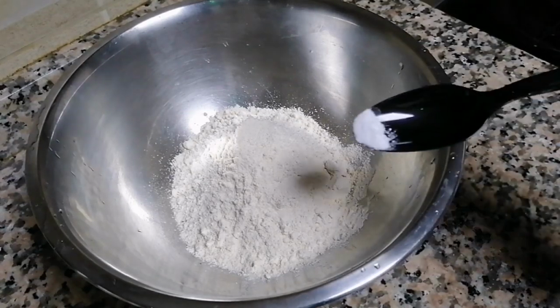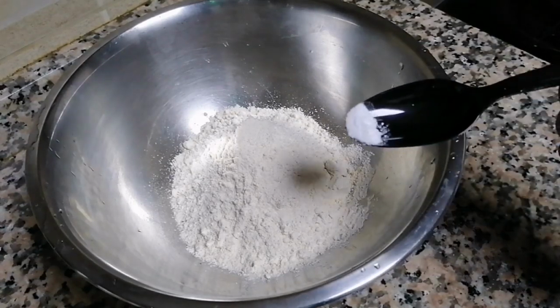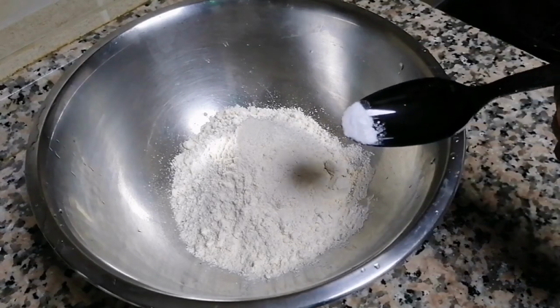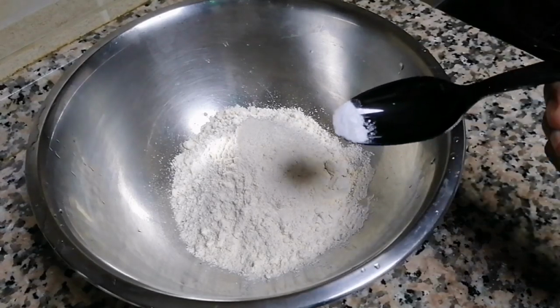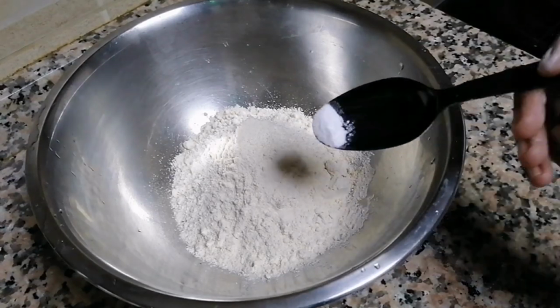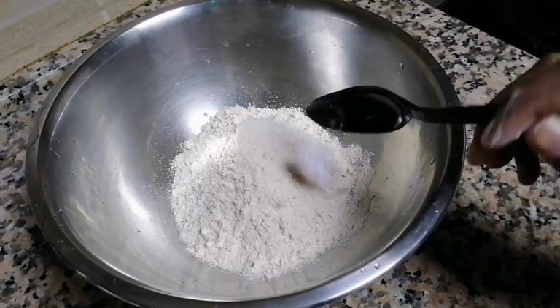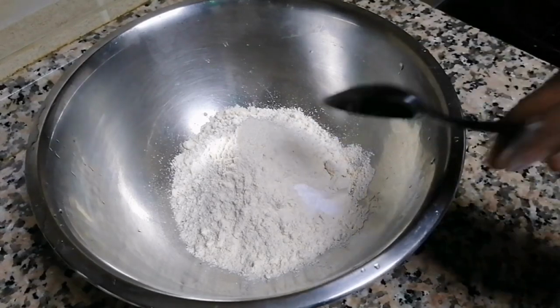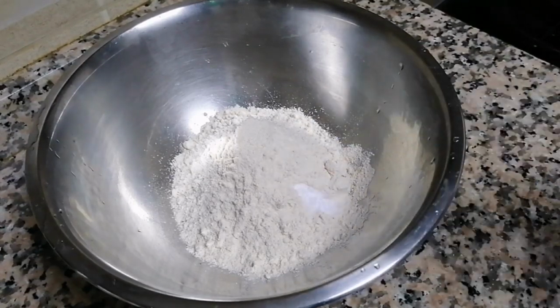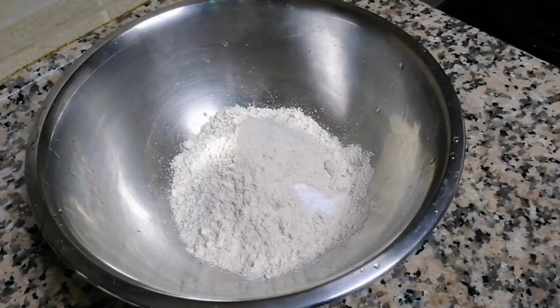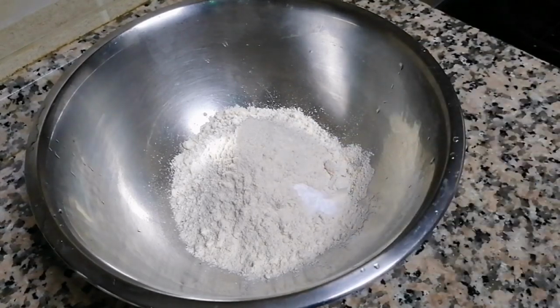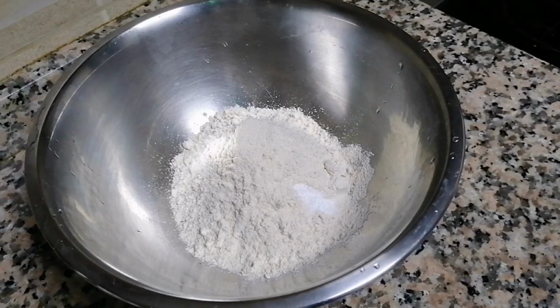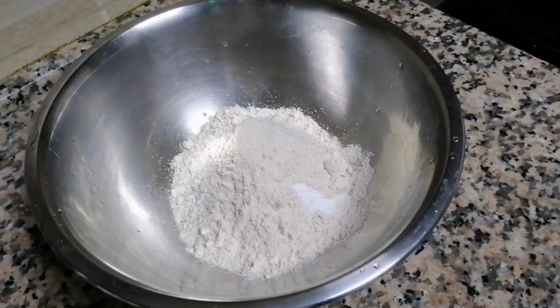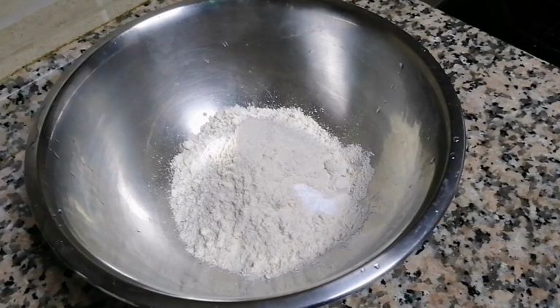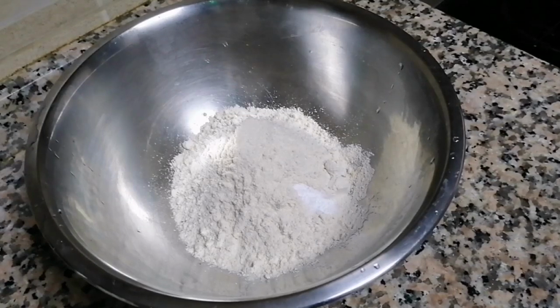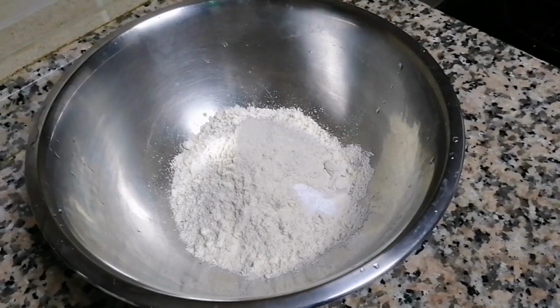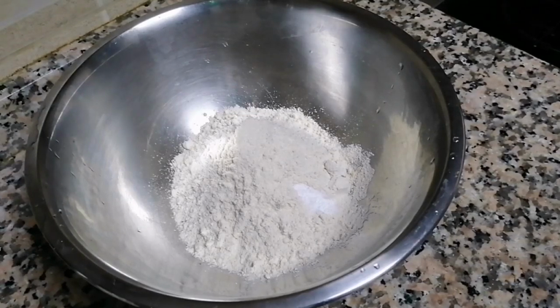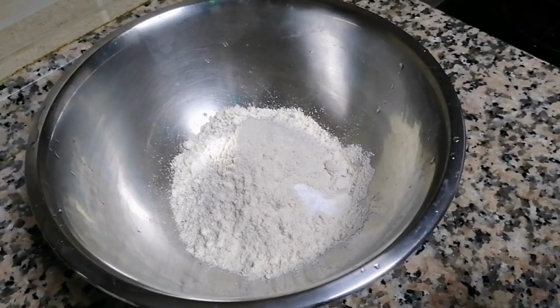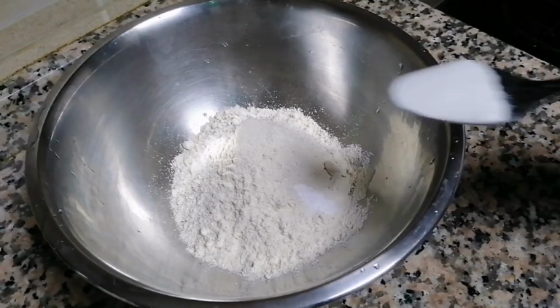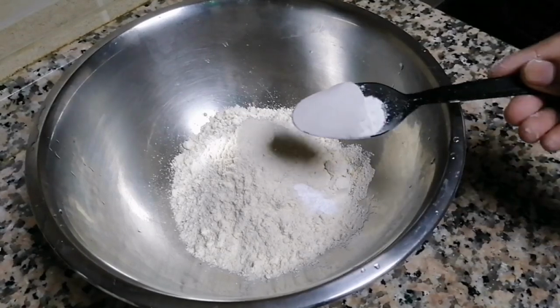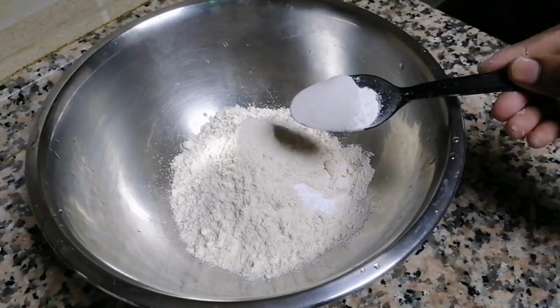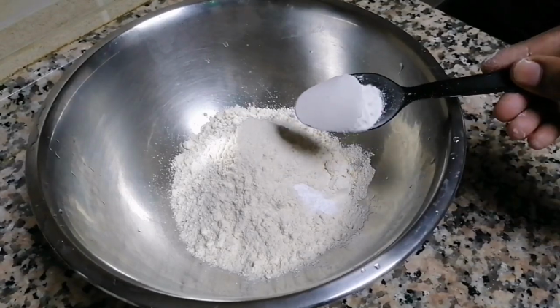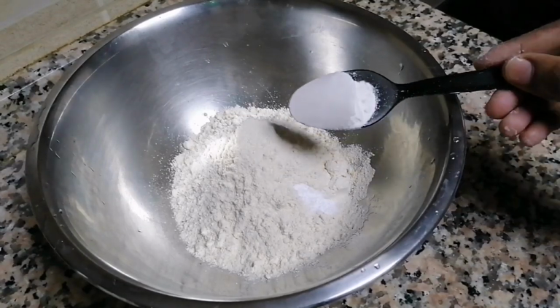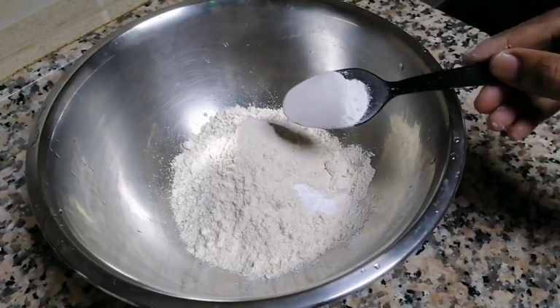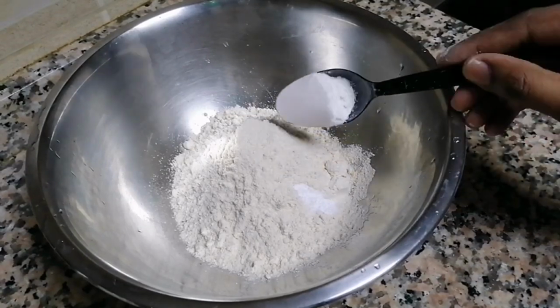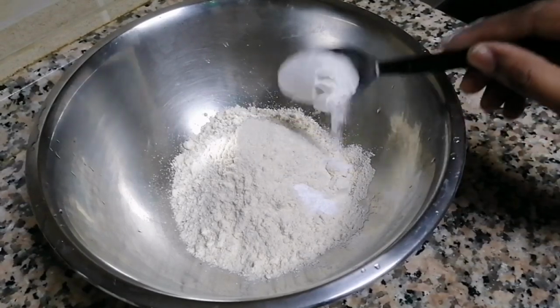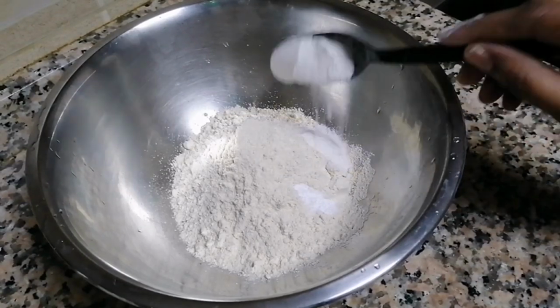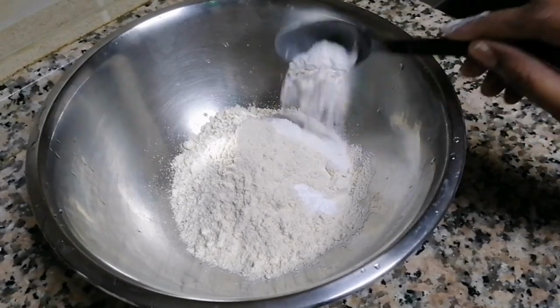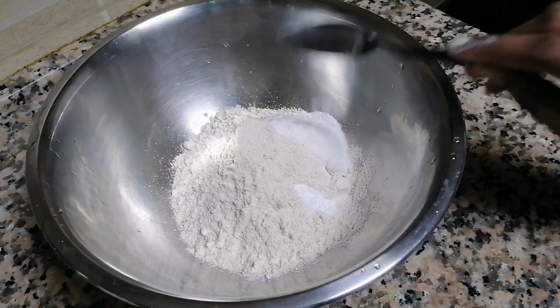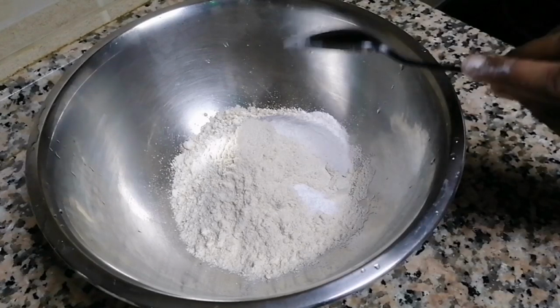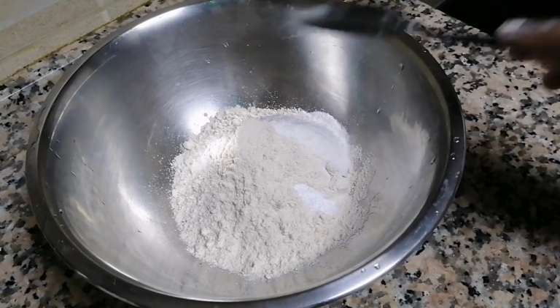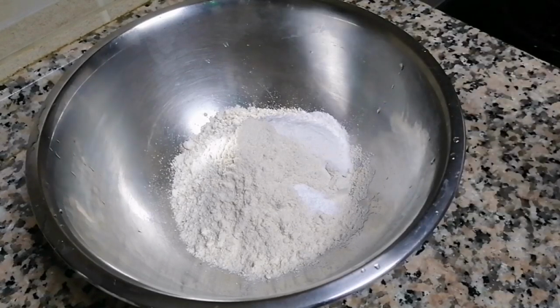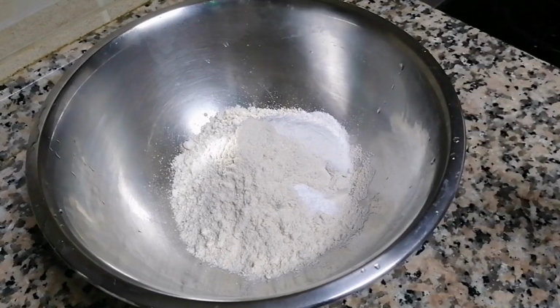1 cup of tea. Take baking soda. Take baking soda, 1 tablespoon soup.